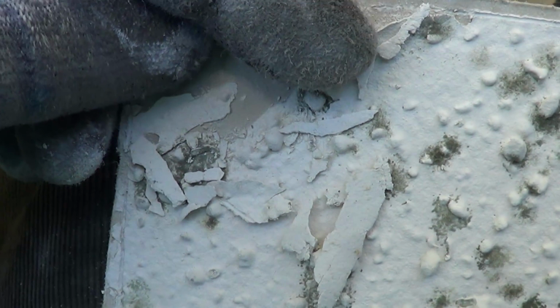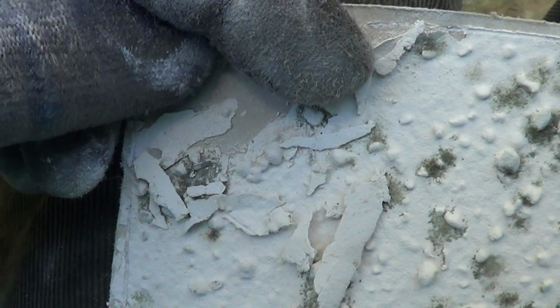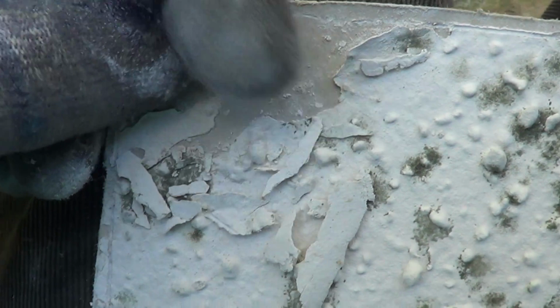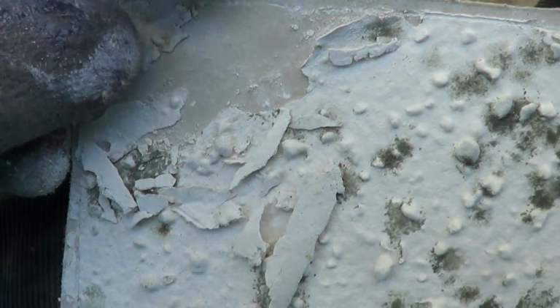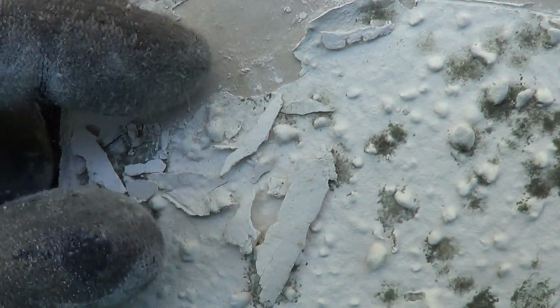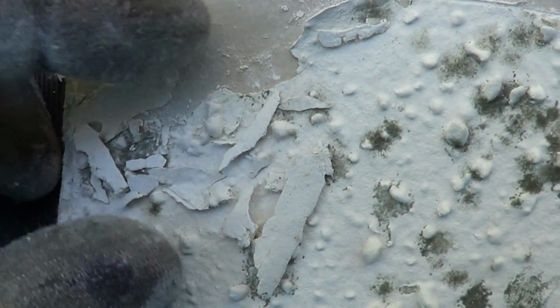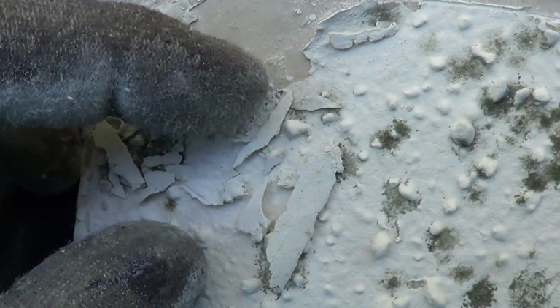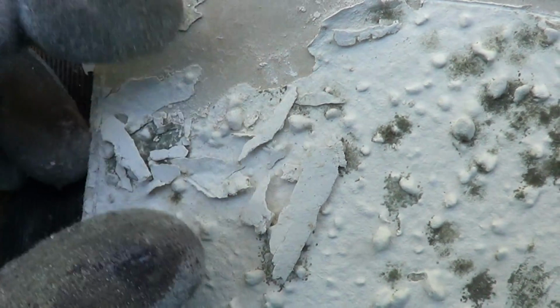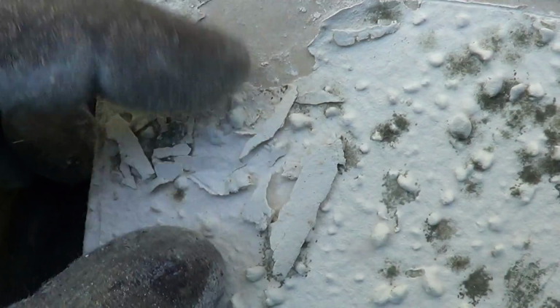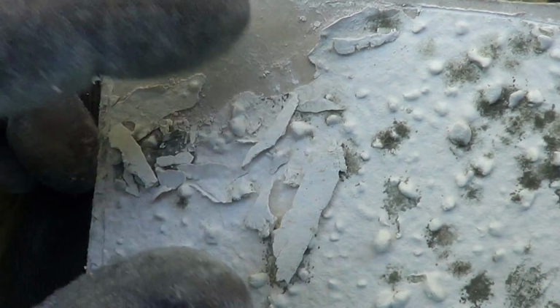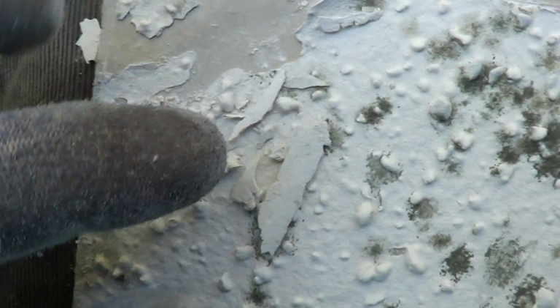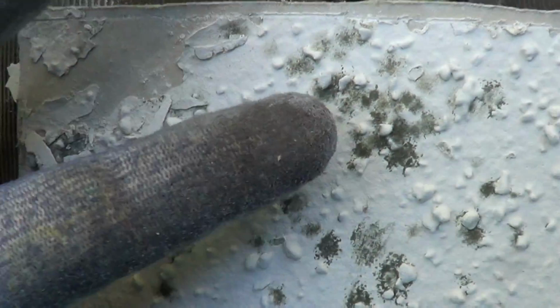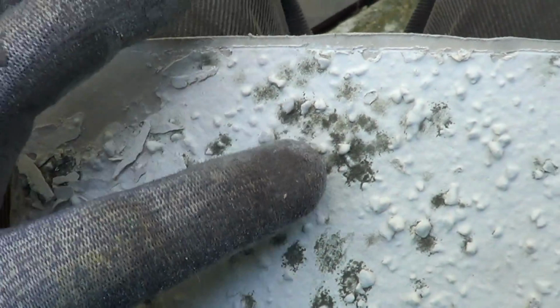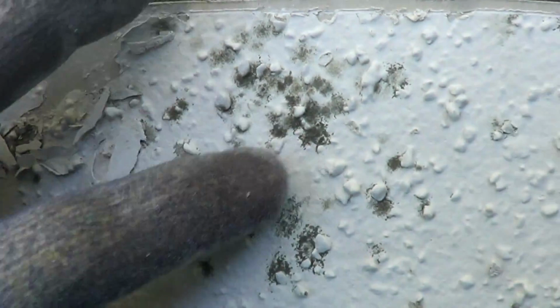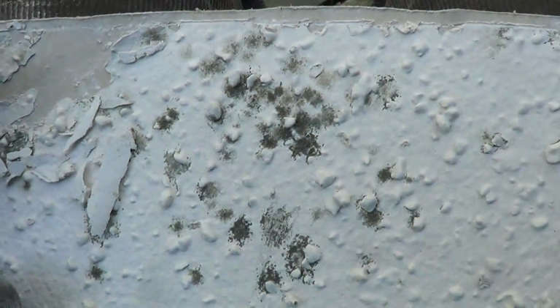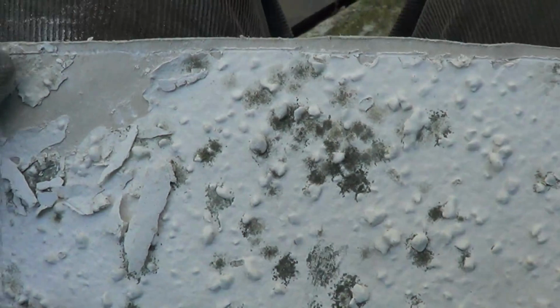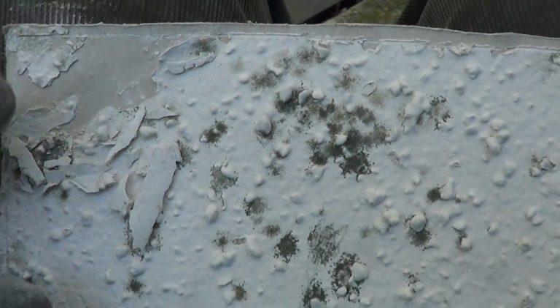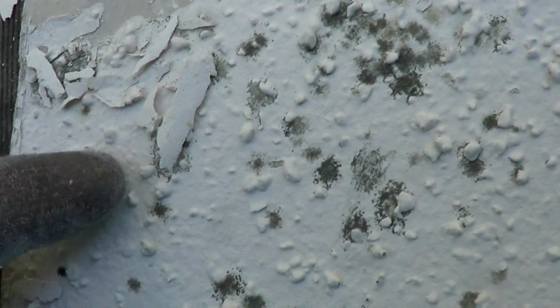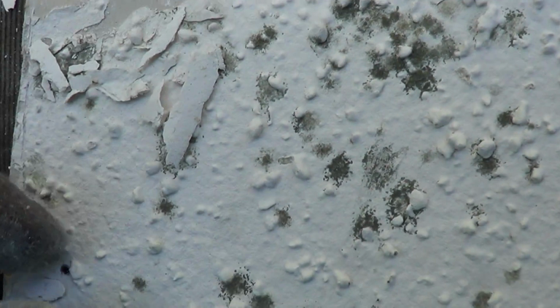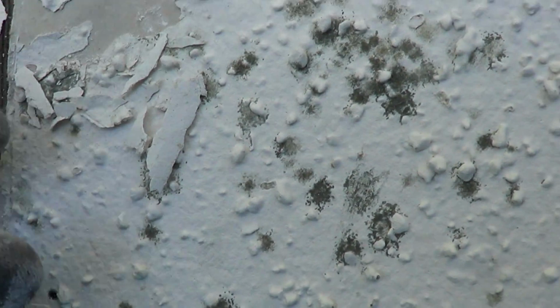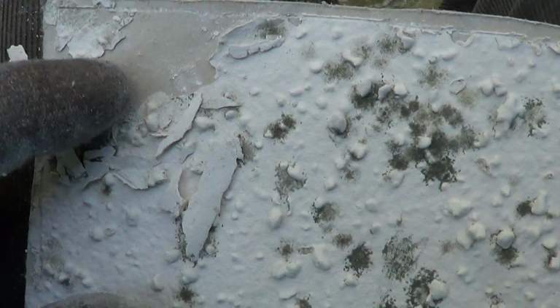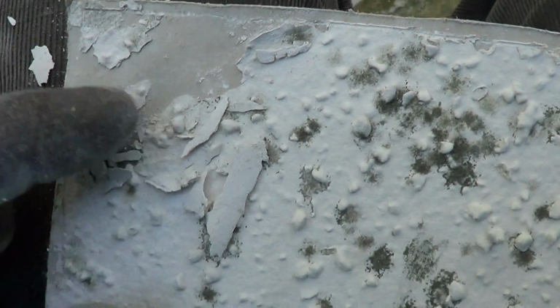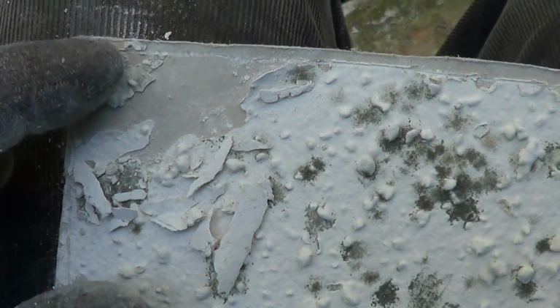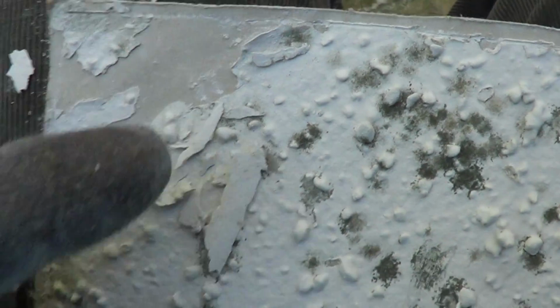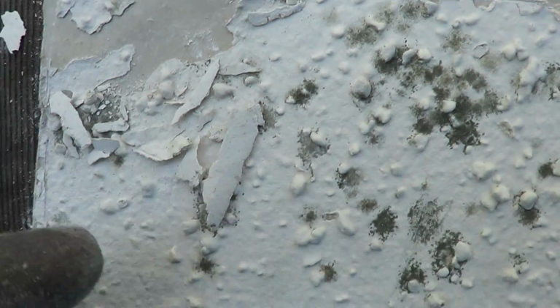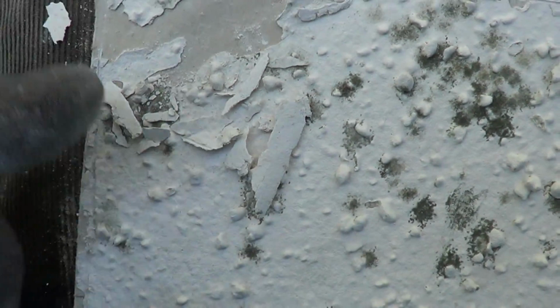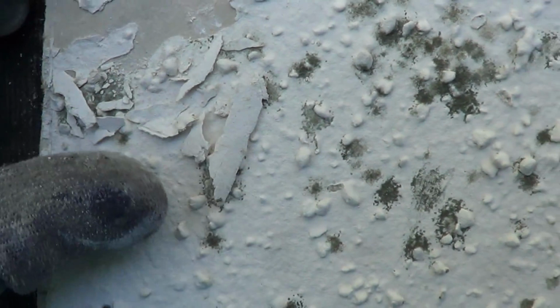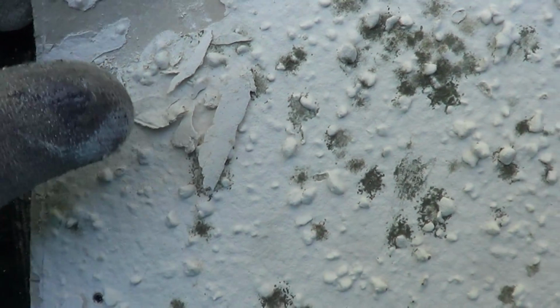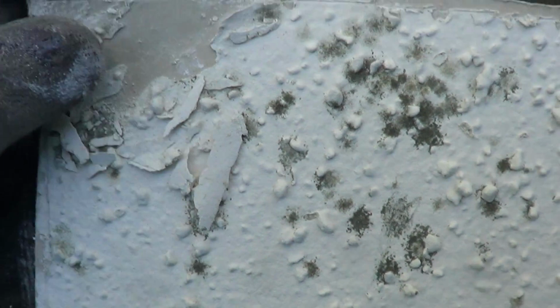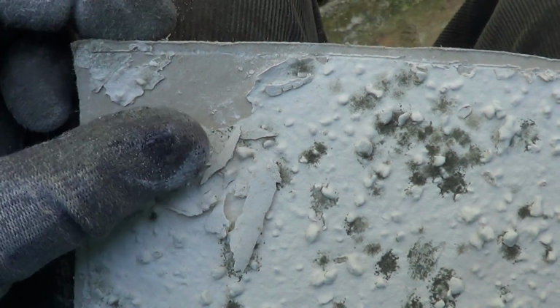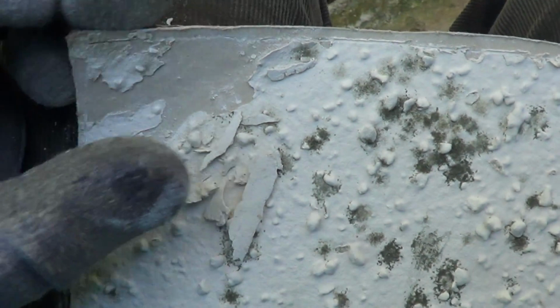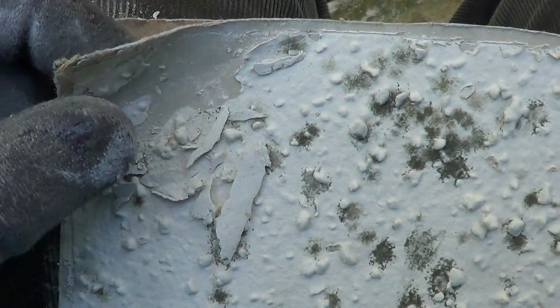So it's mold spores that were just basically there. And then when the sheetrock got wet, the mold grows and probably eats something on the paint, or it's eating dust in the air or something like that, letting it grow.